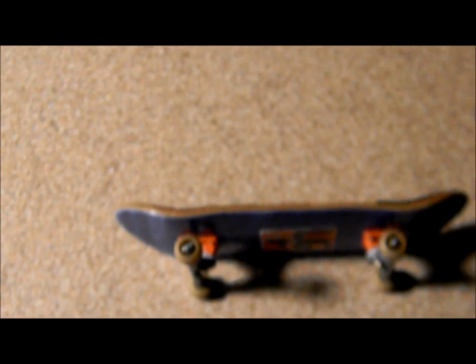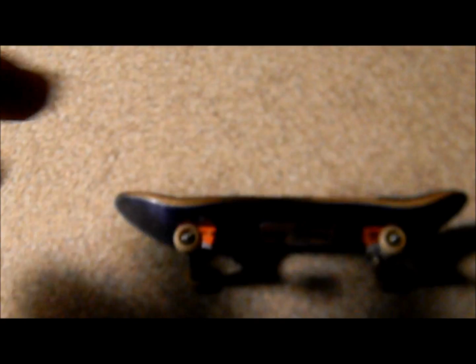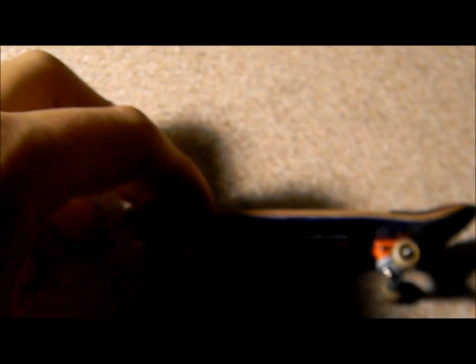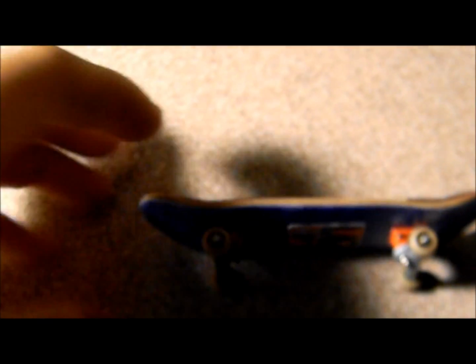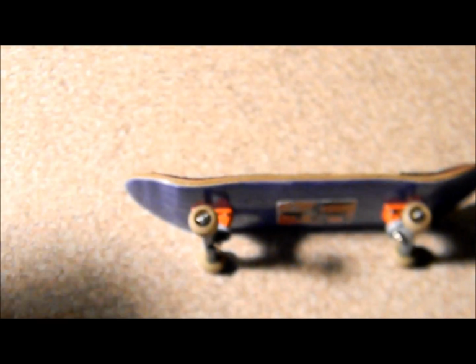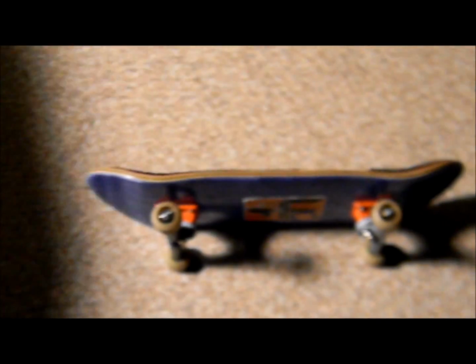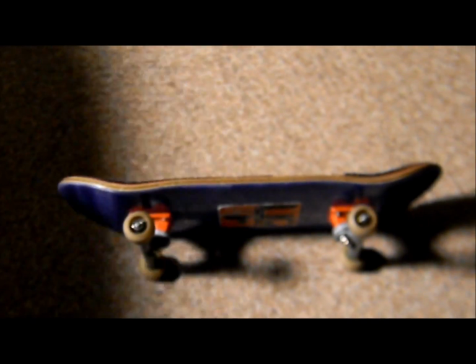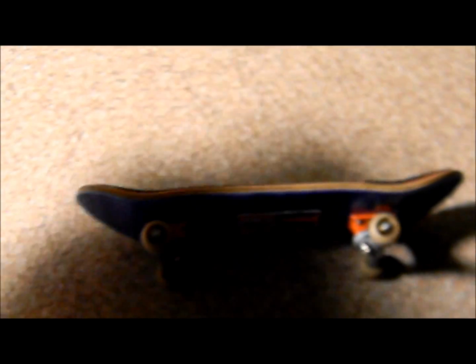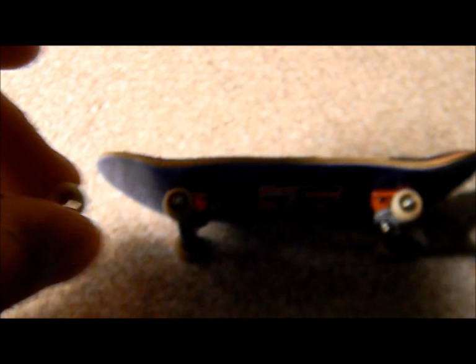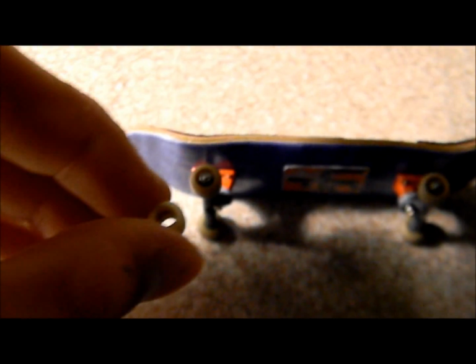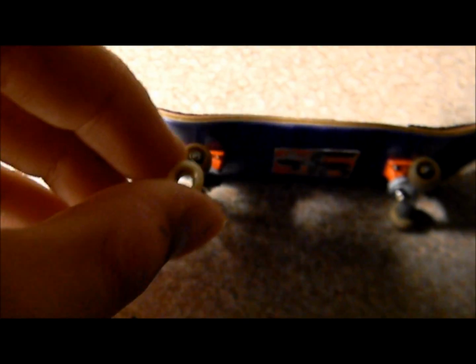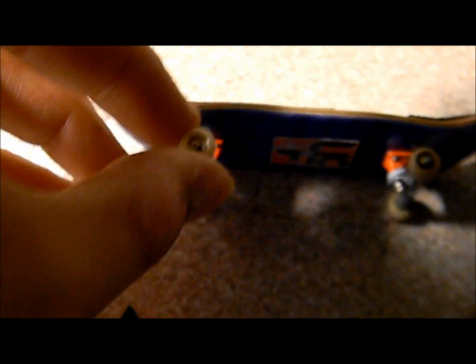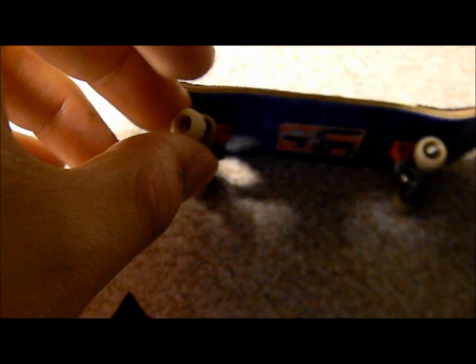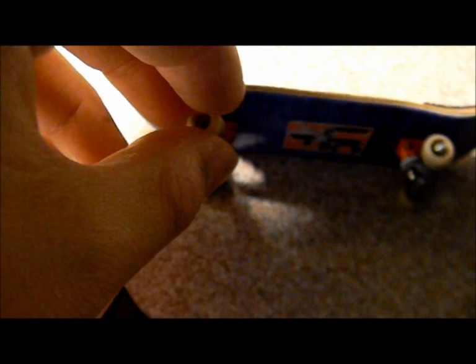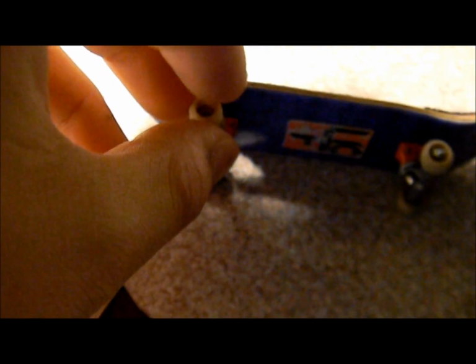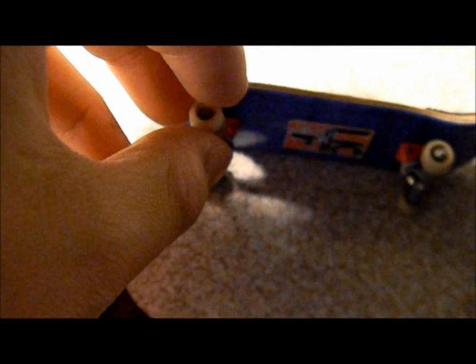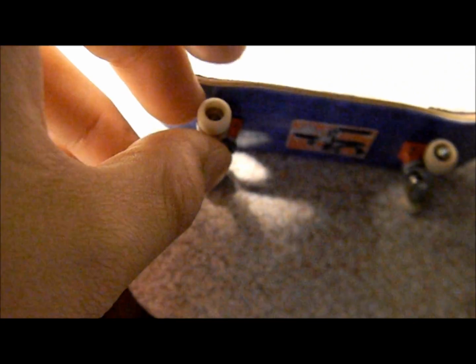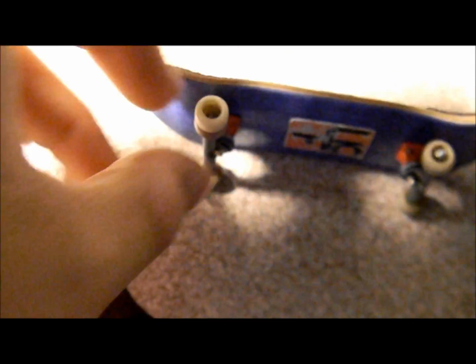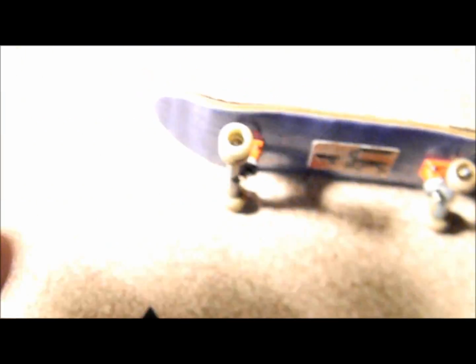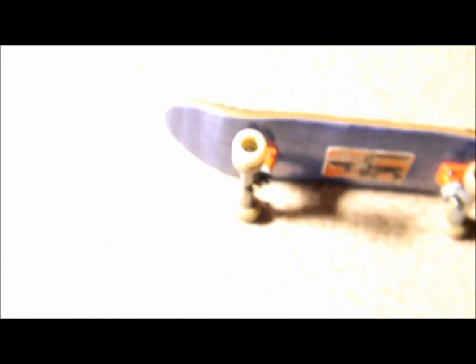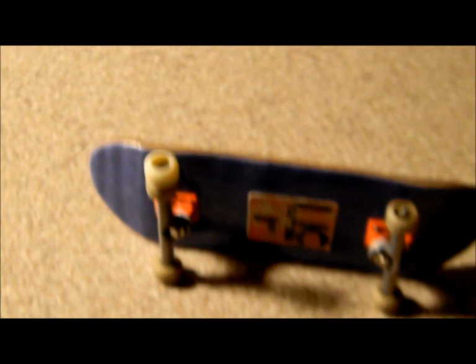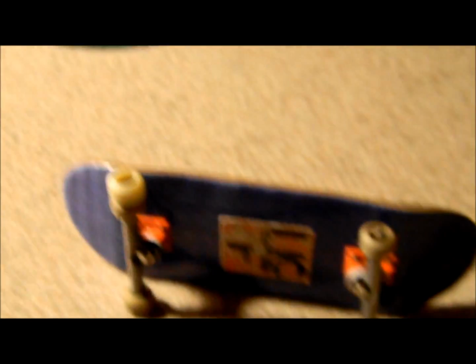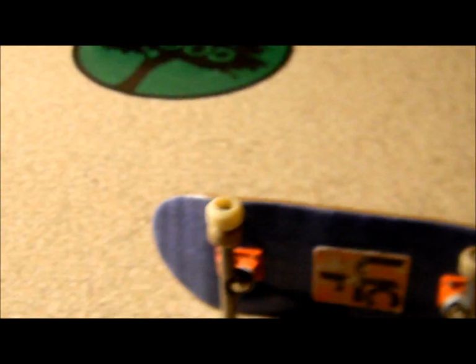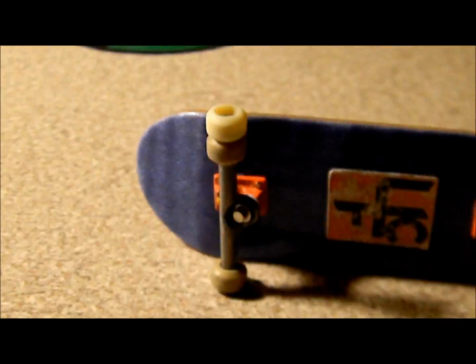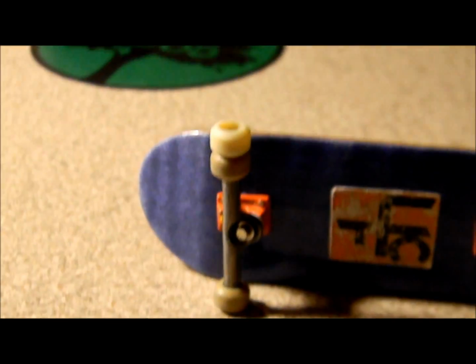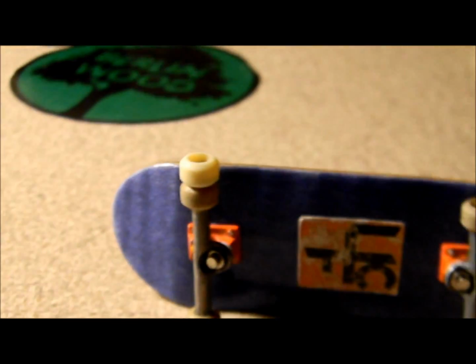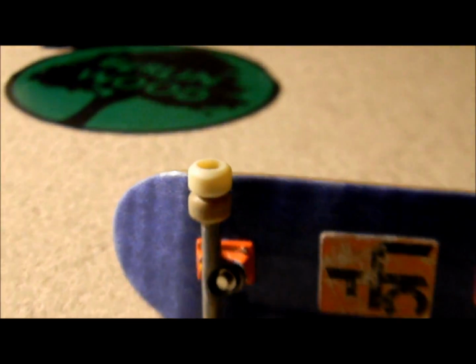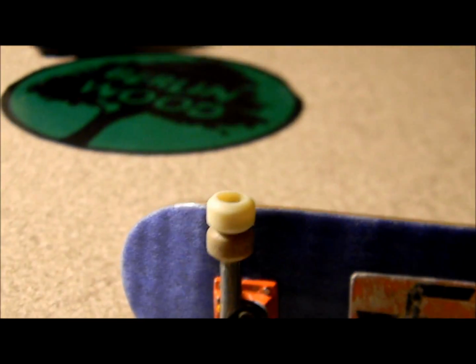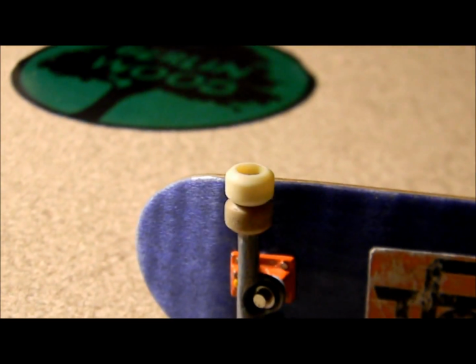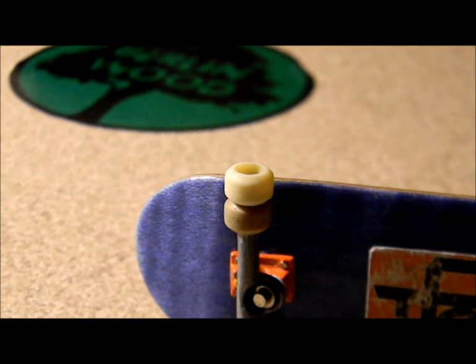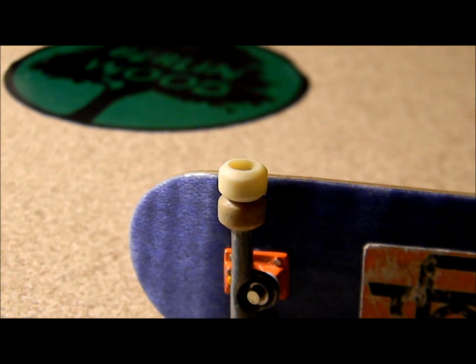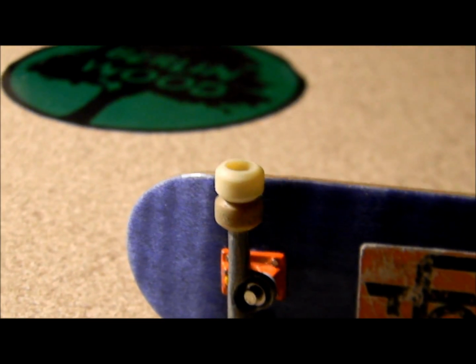I dyed them. So they used to be white, like this — the Tectic XR Skate. And that is the comparison, before and after.